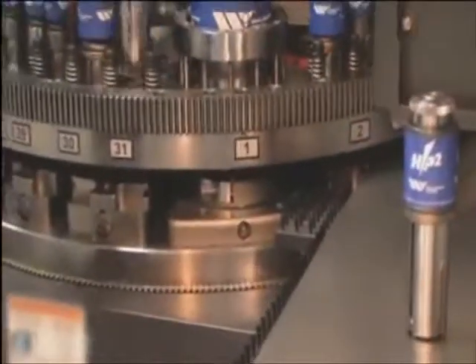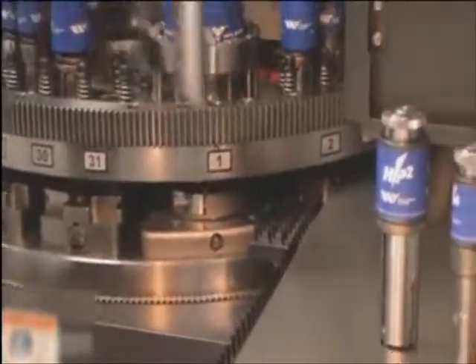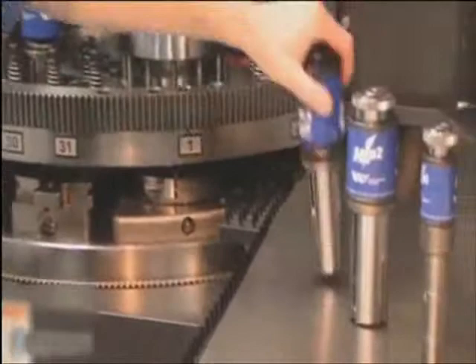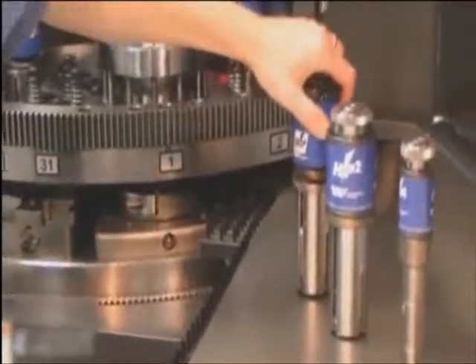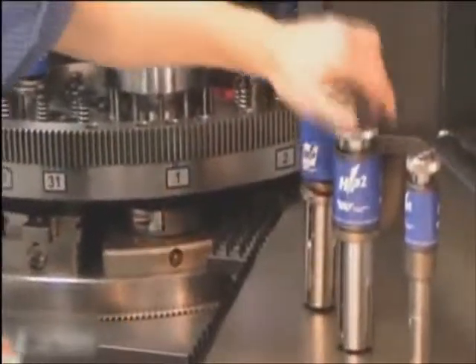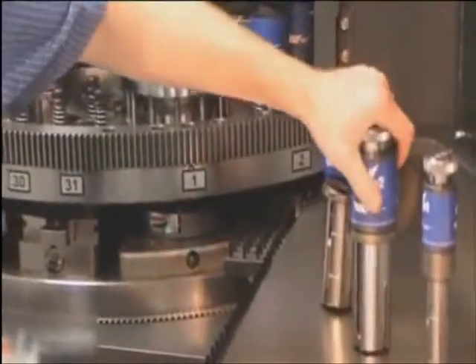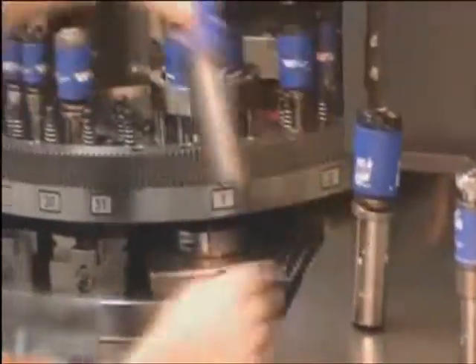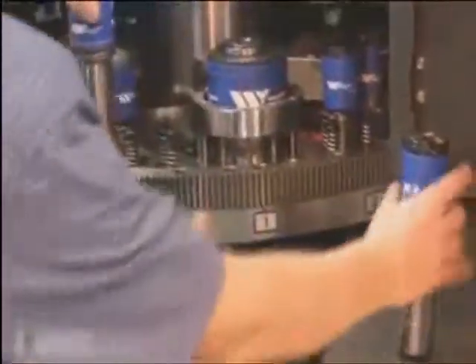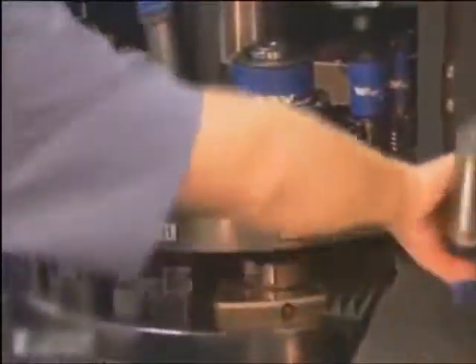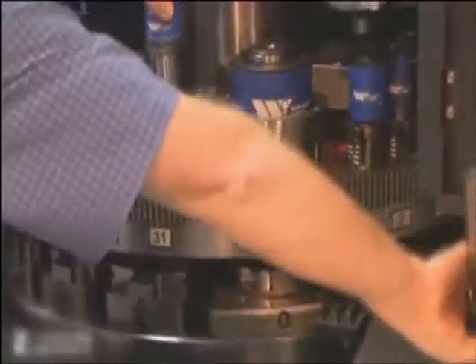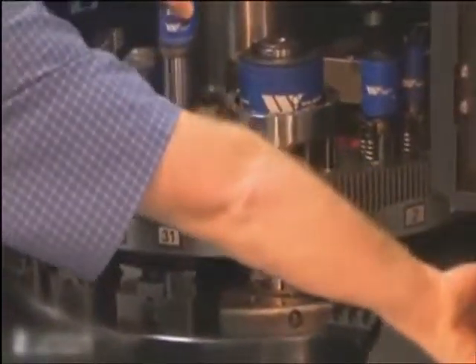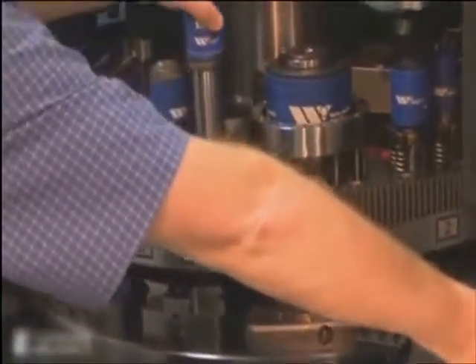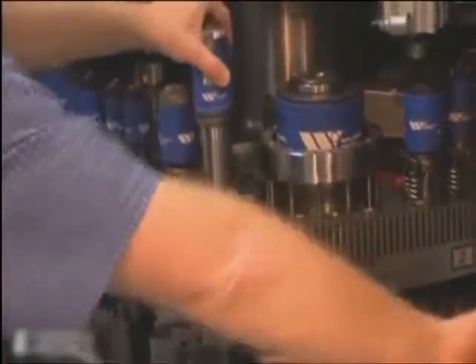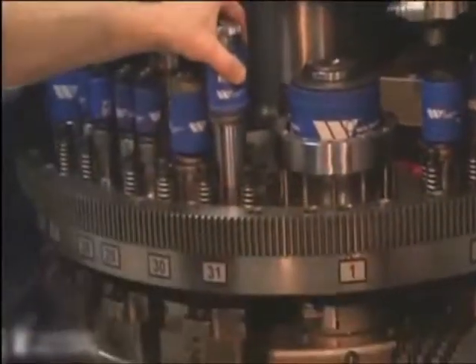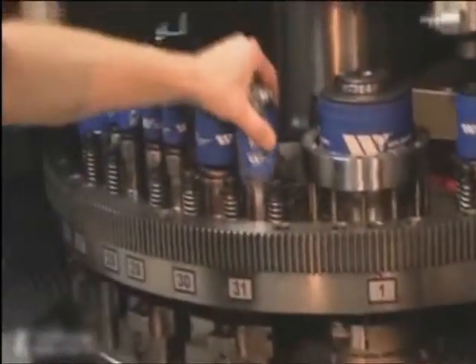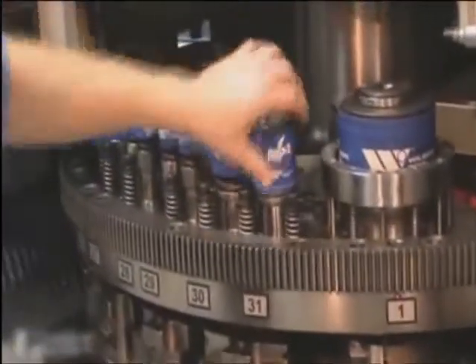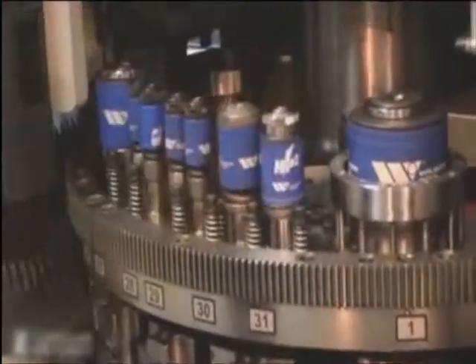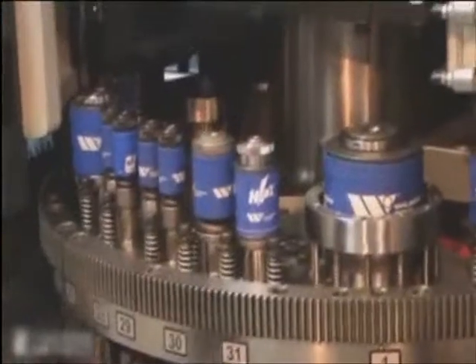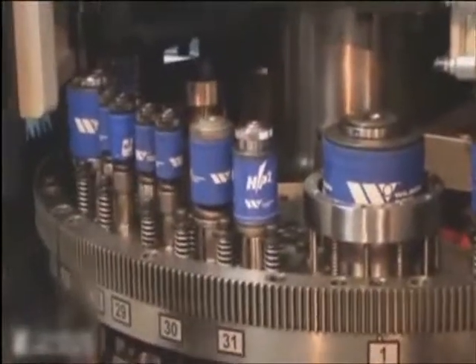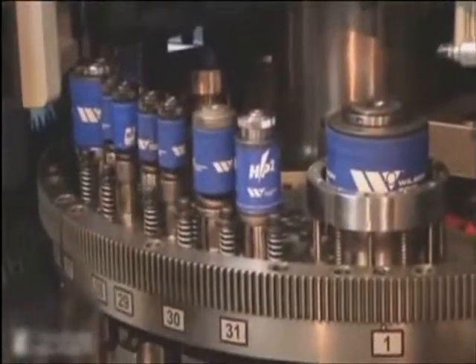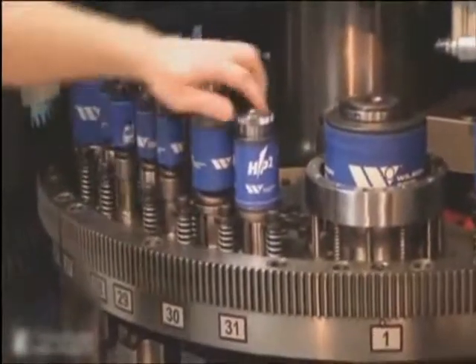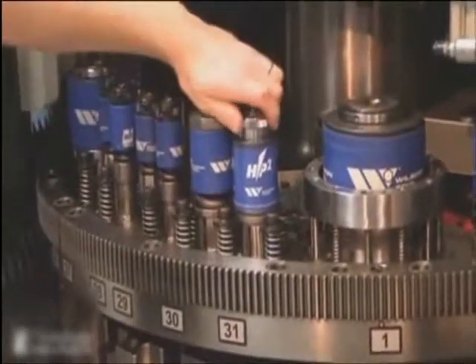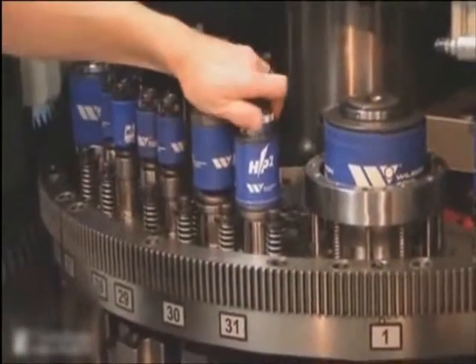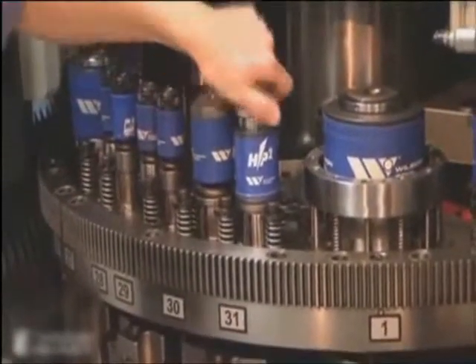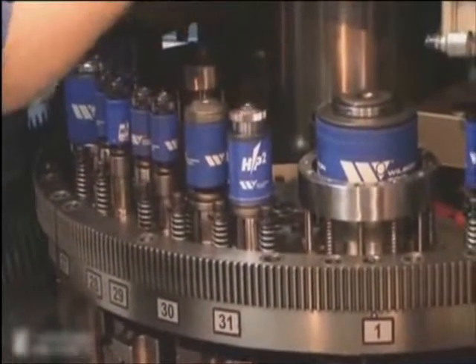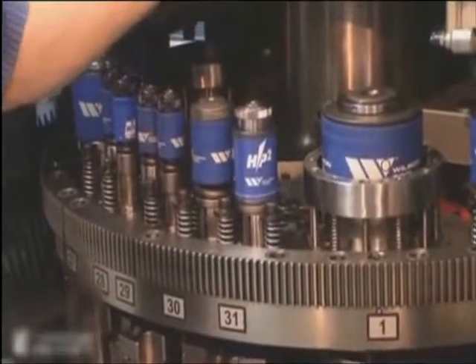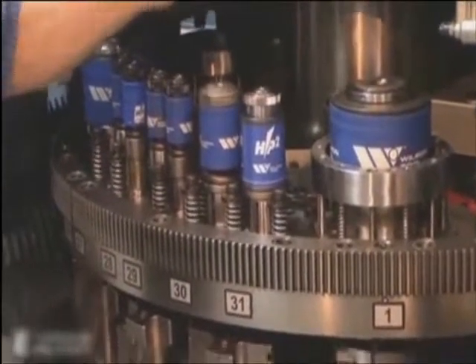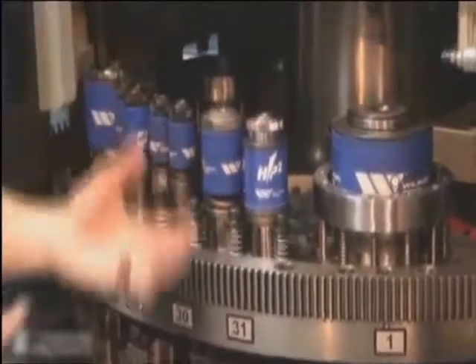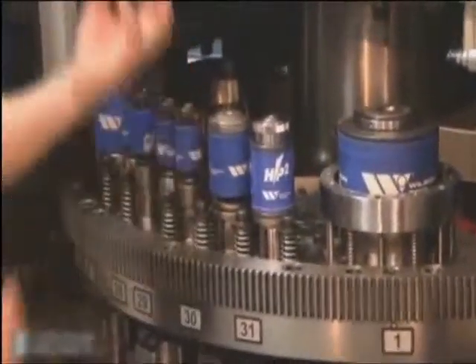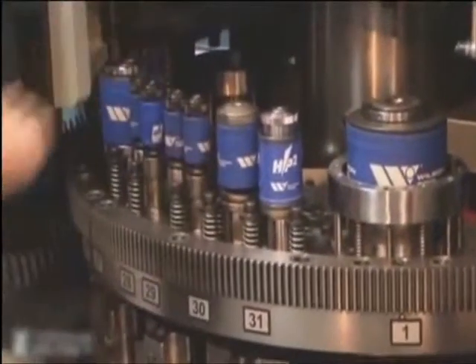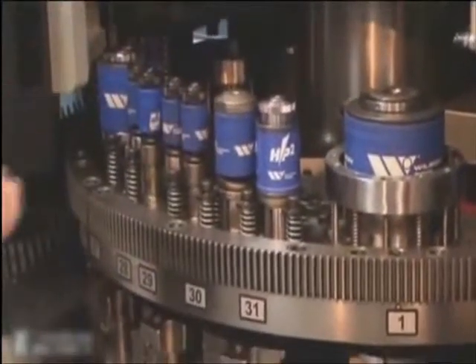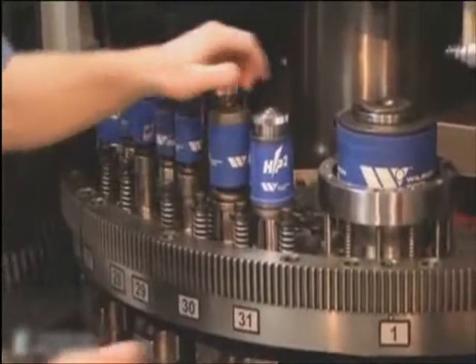The tool can be interchanged with the older series, and the adjustment can also now be done in the machine, rather than having to take the tool out of the machine.